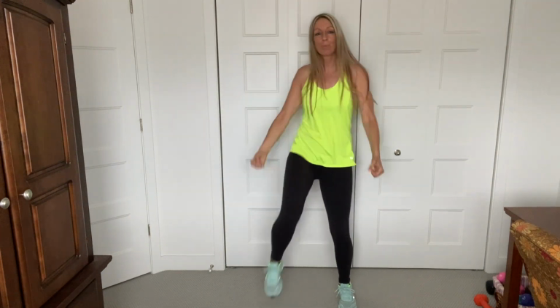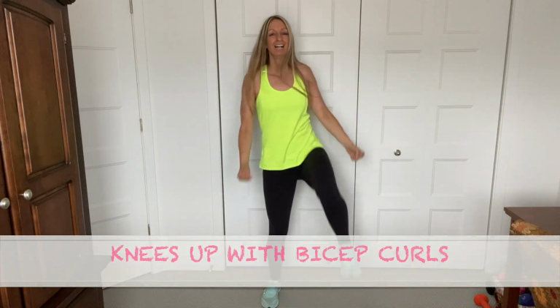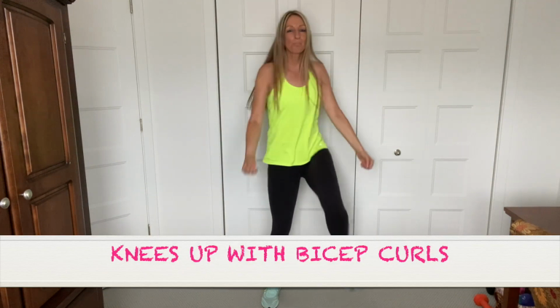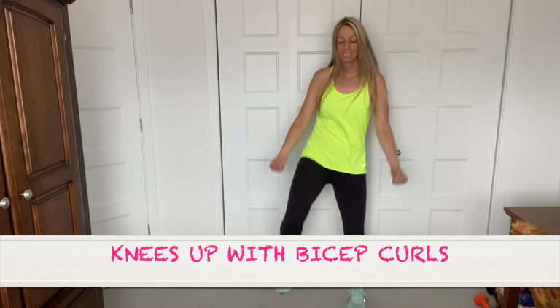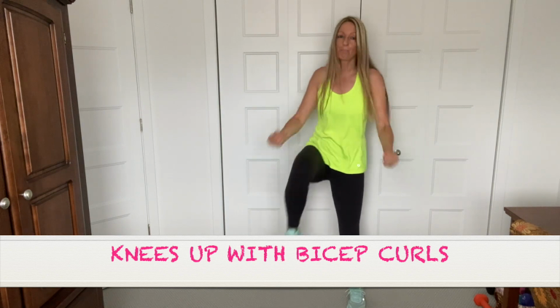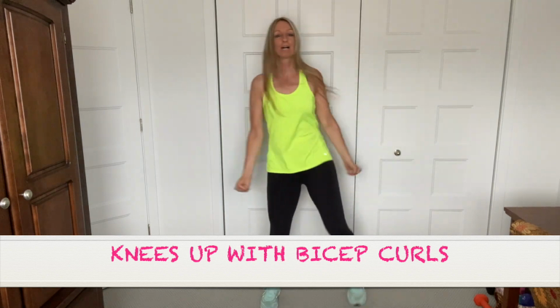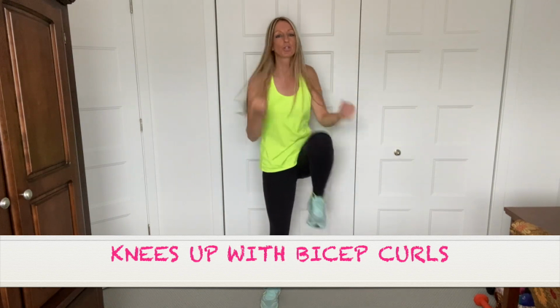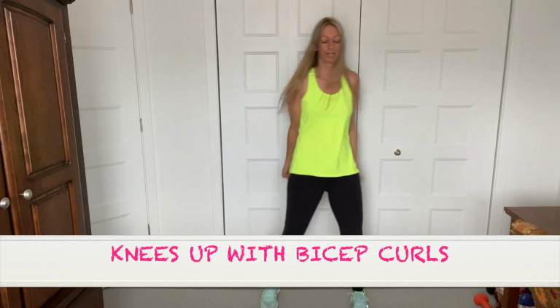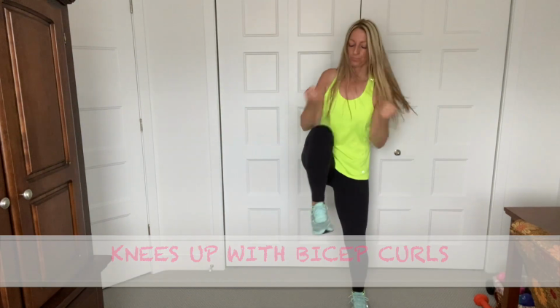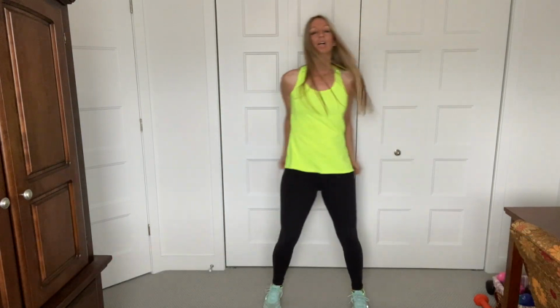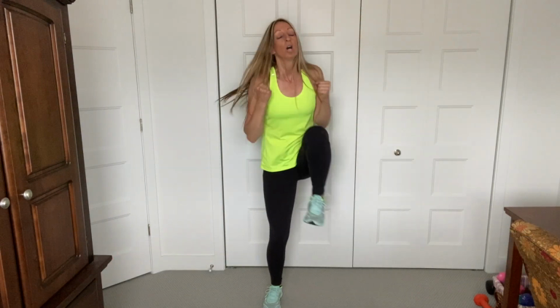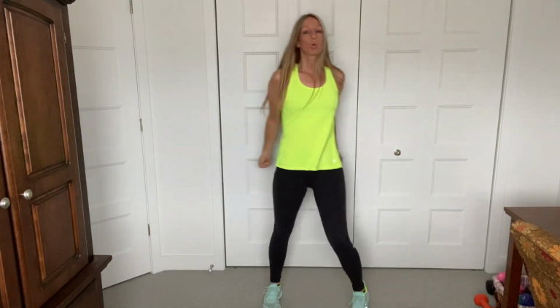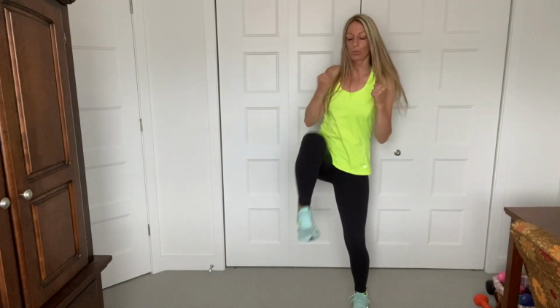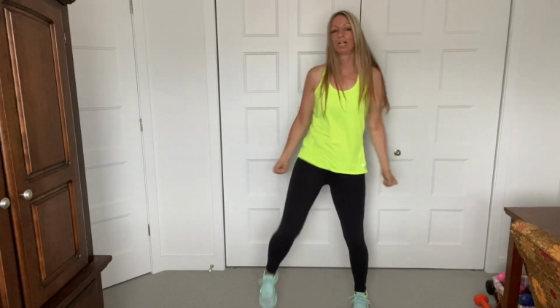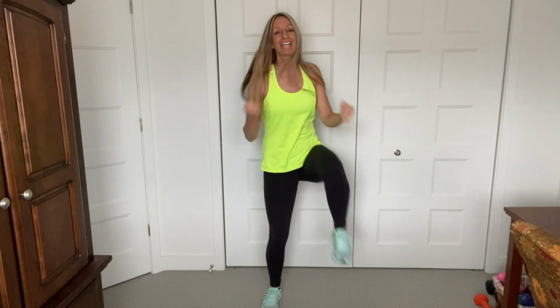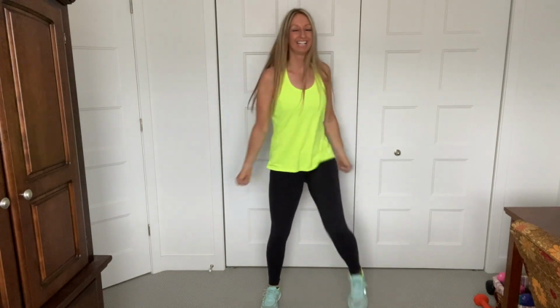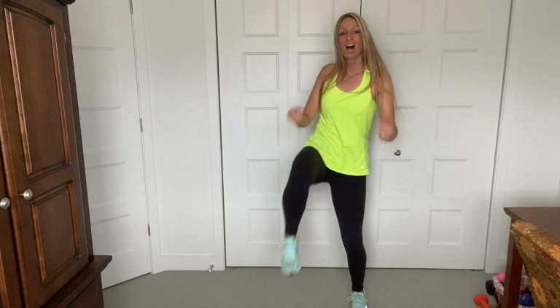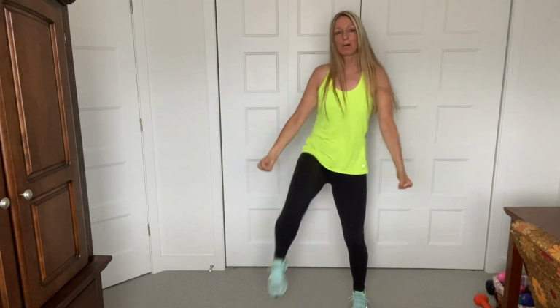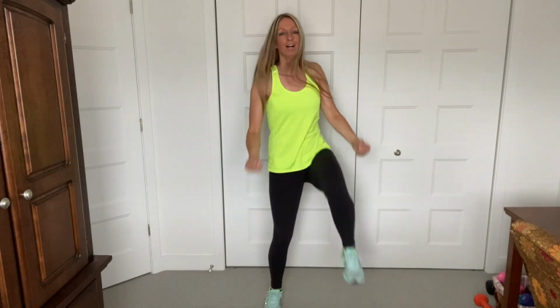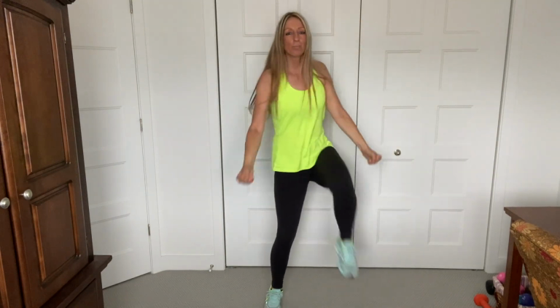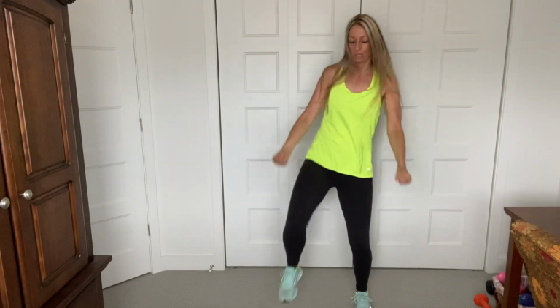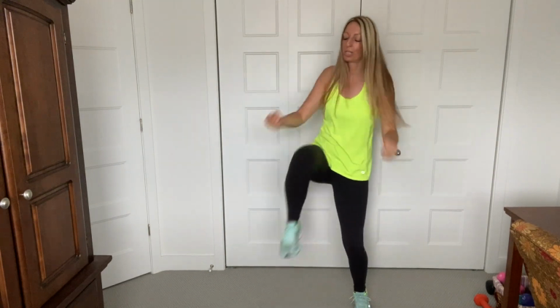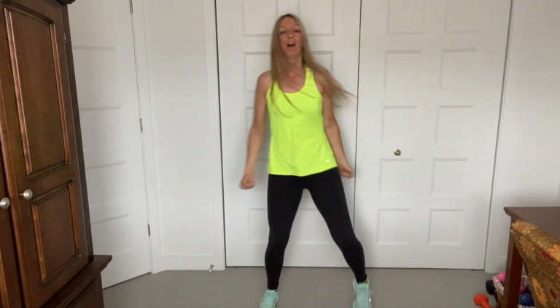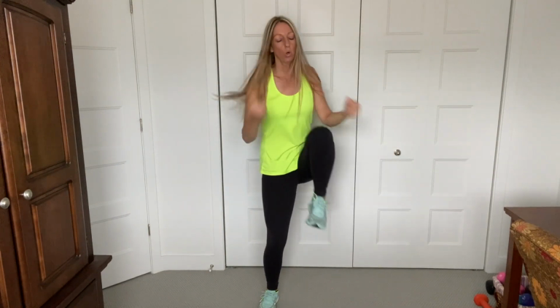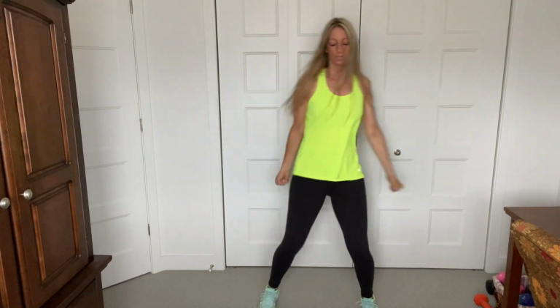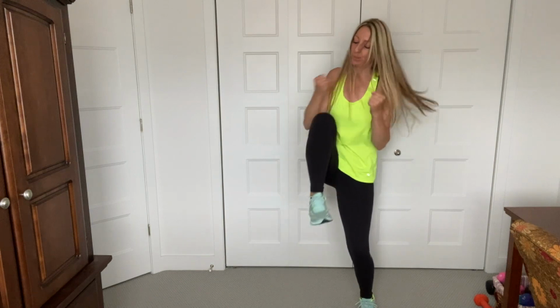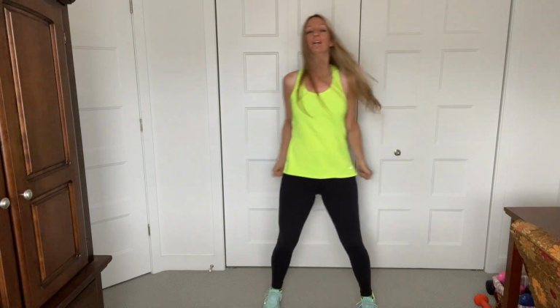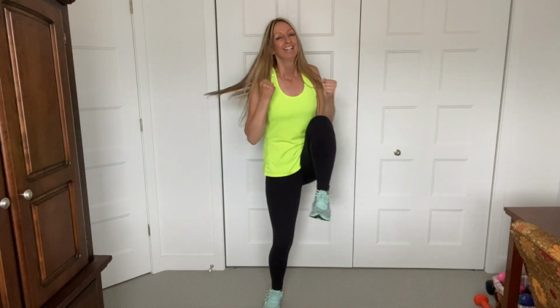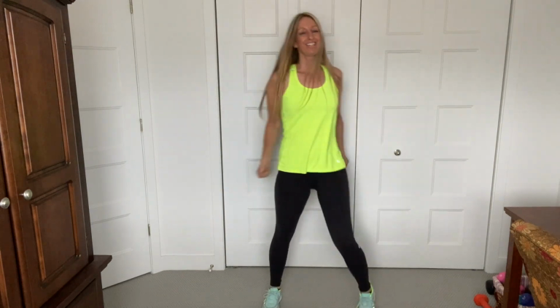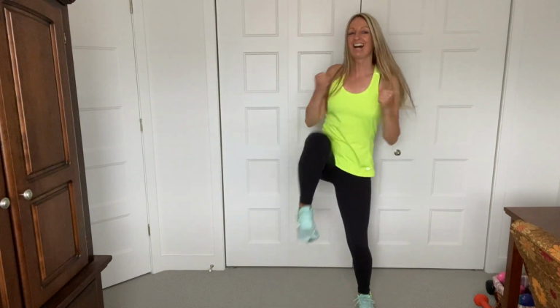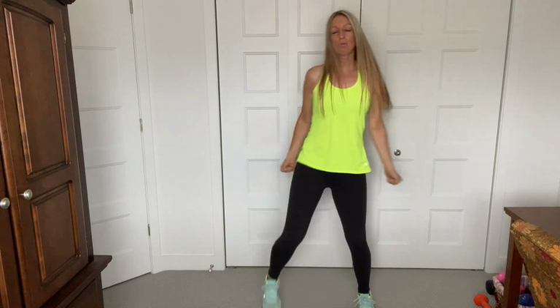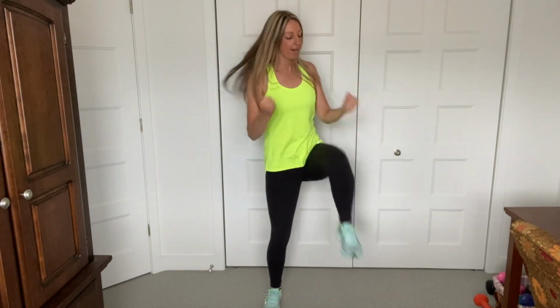Up. Up. Up. Bicep. Up. Up. You got it, guys. Feeling warmer now.